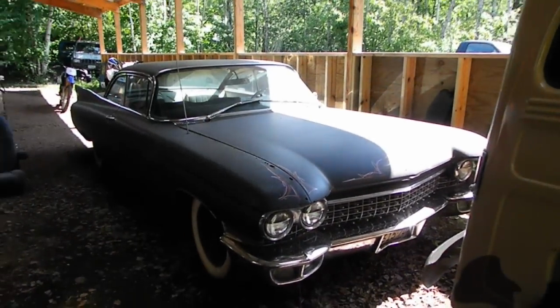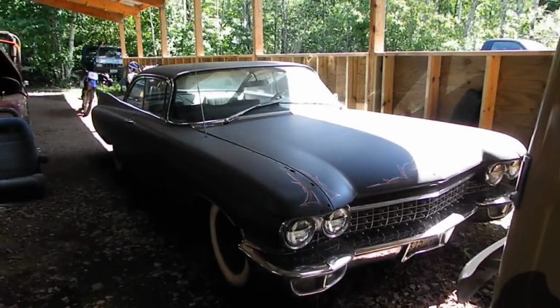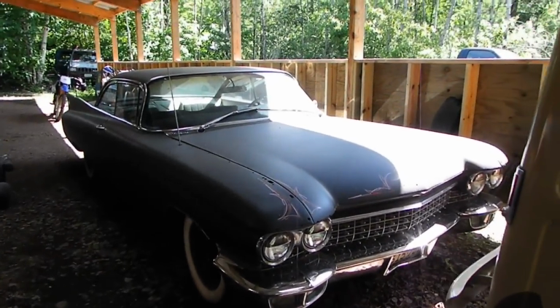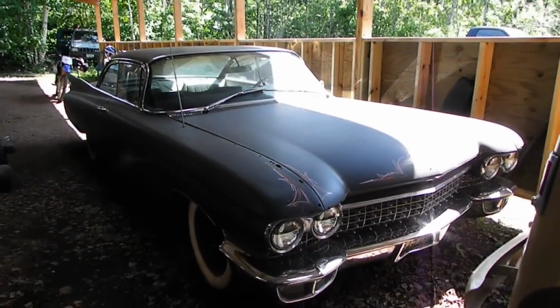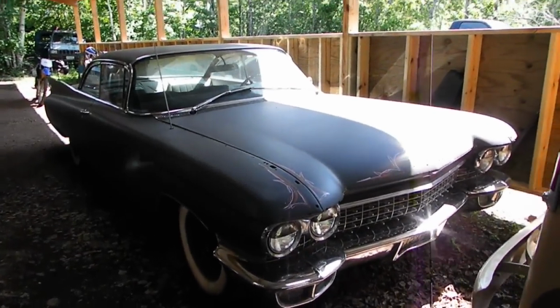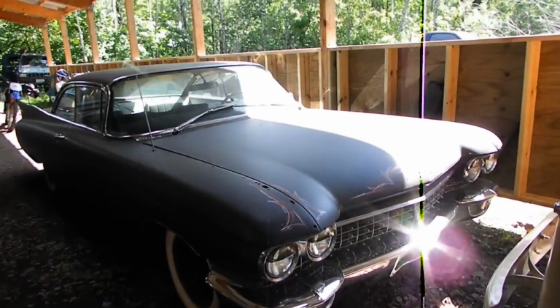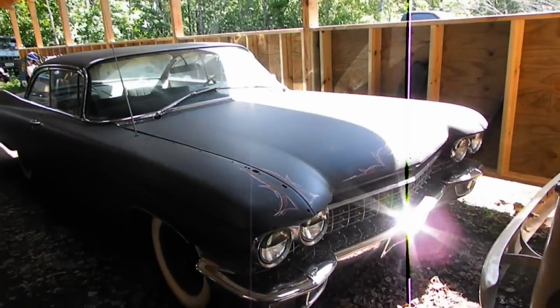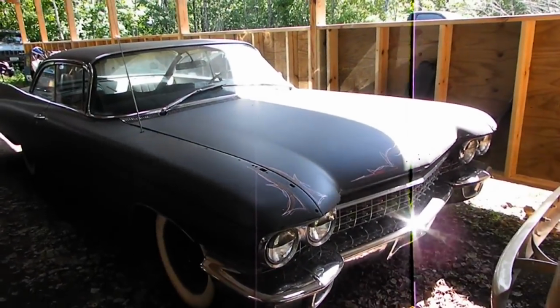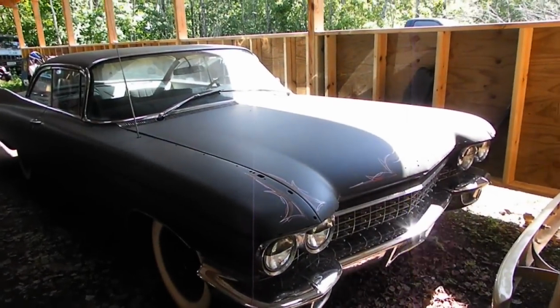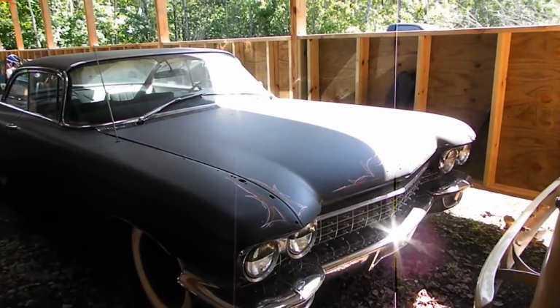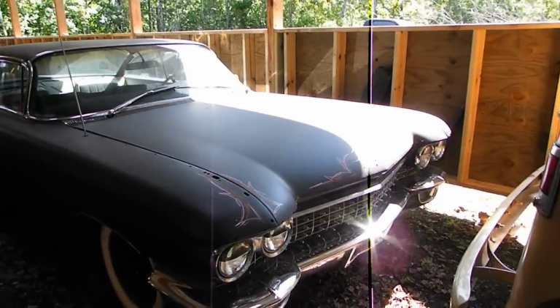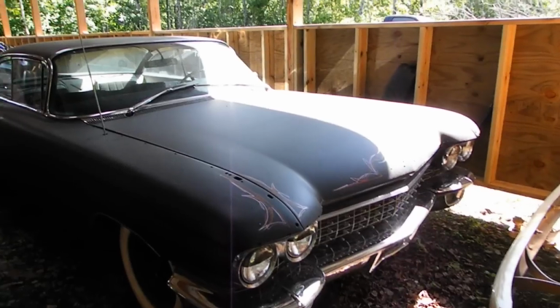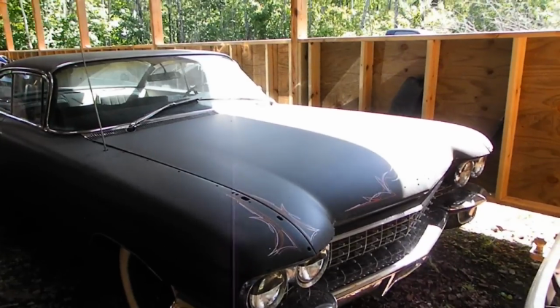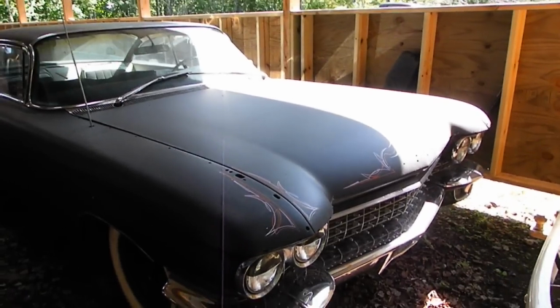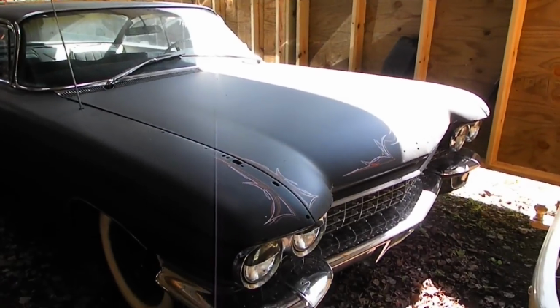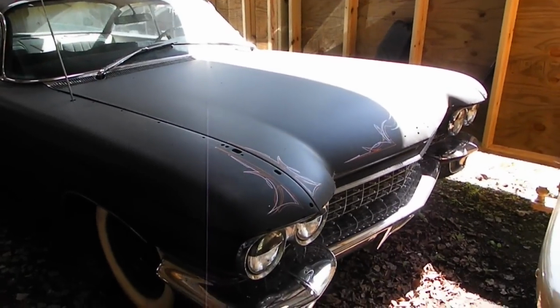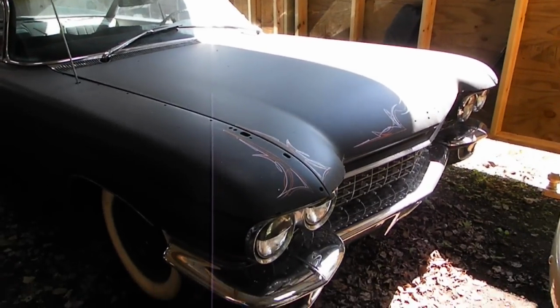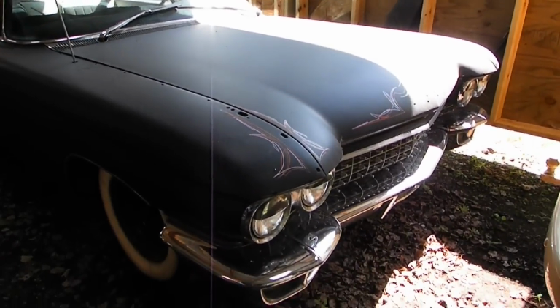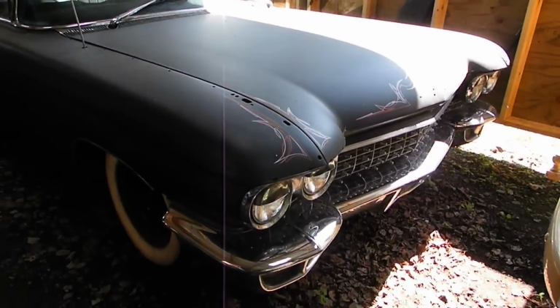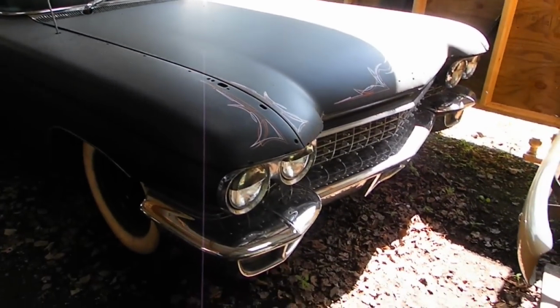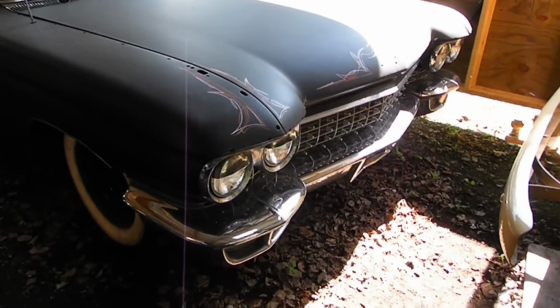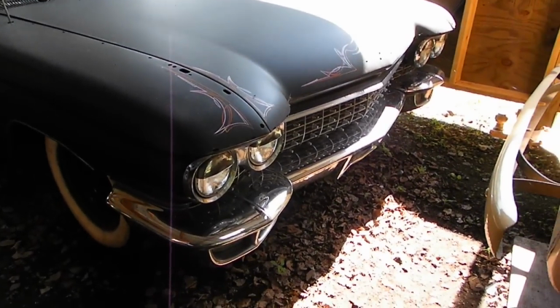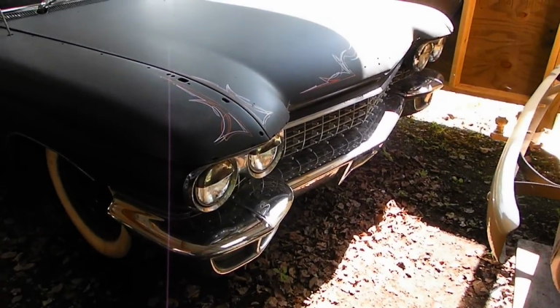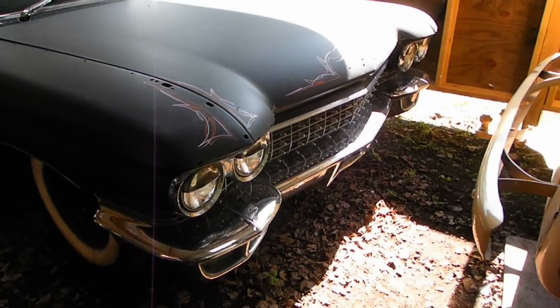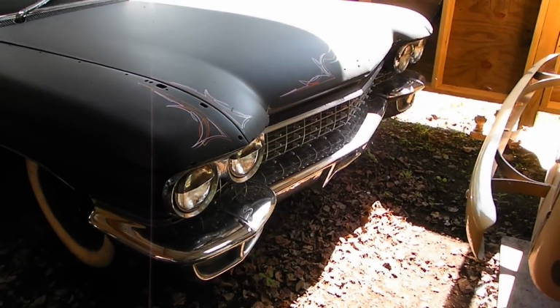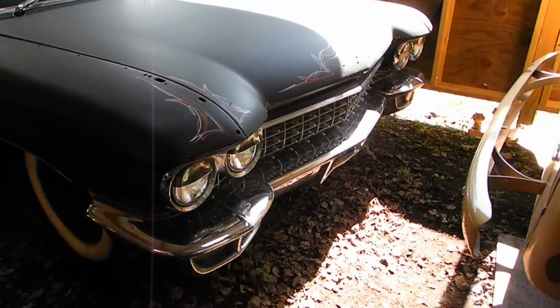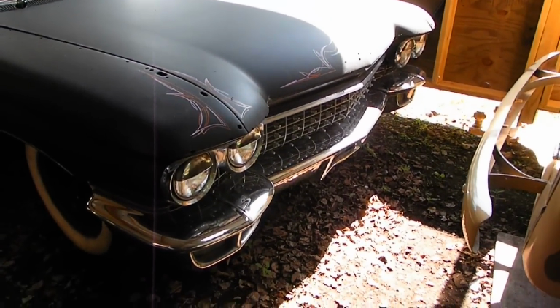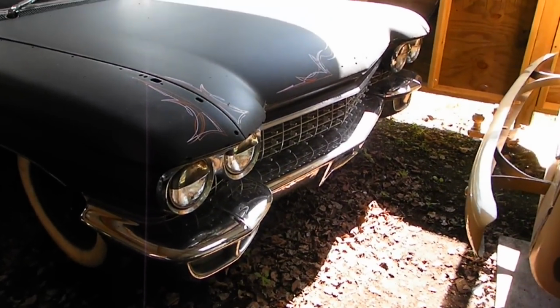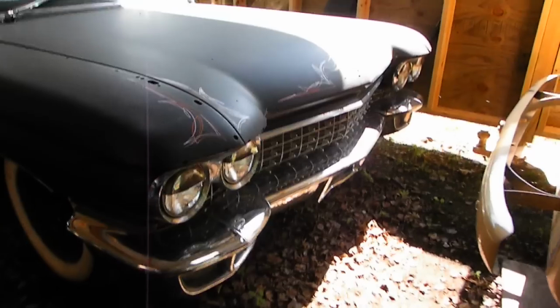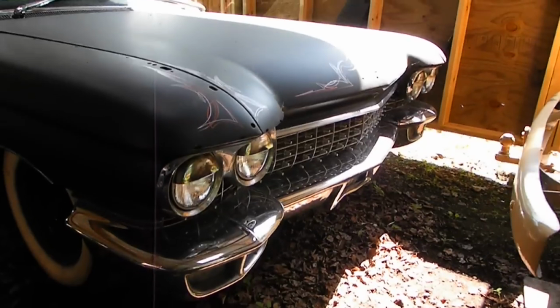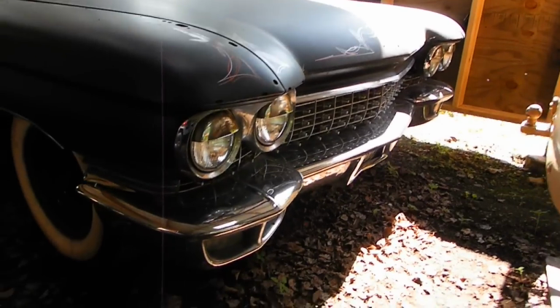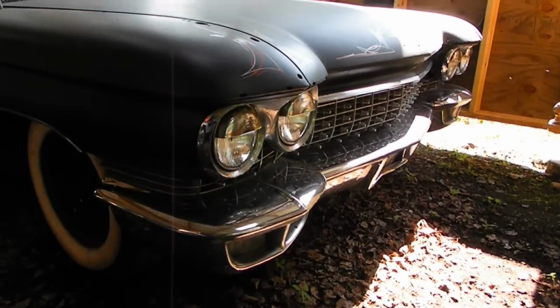I suppose it's time I do an update on the 1960 Caddy Coupe DeVille. Here it is. I shined all the chrome up — looks really nice now.